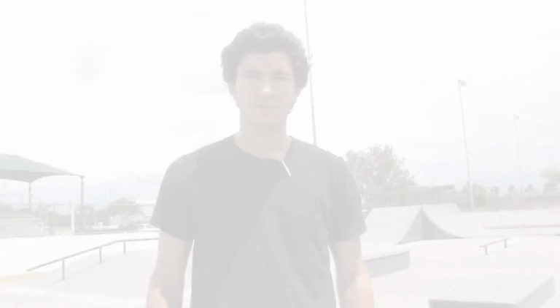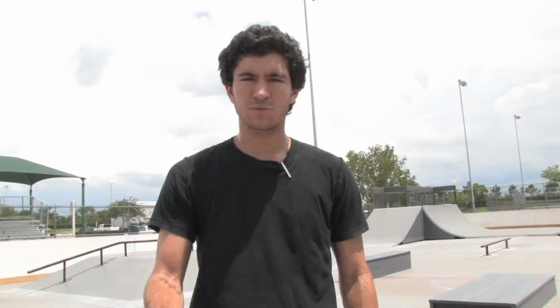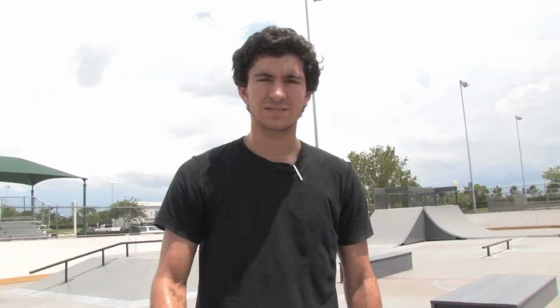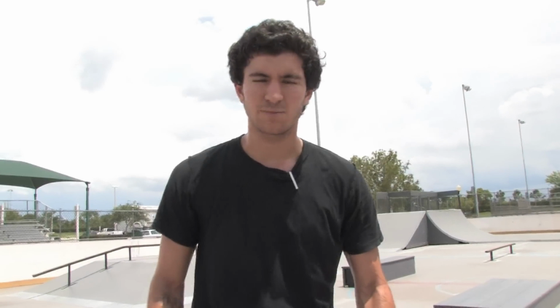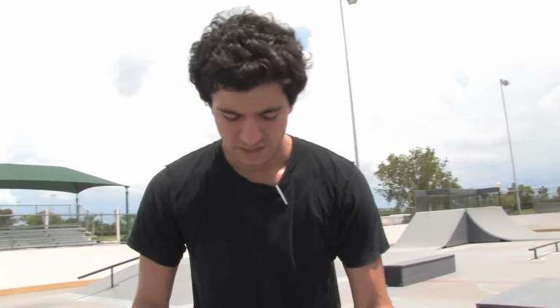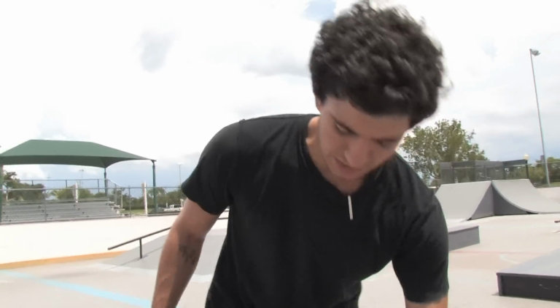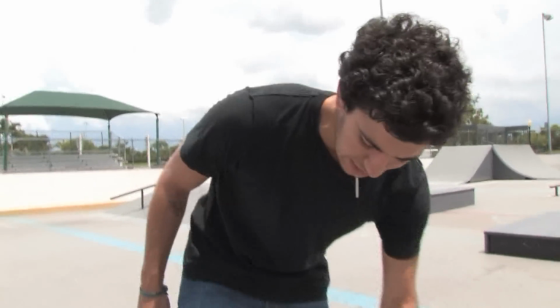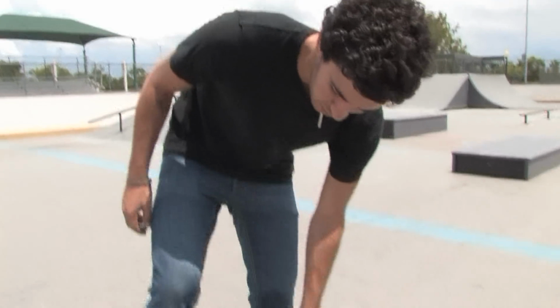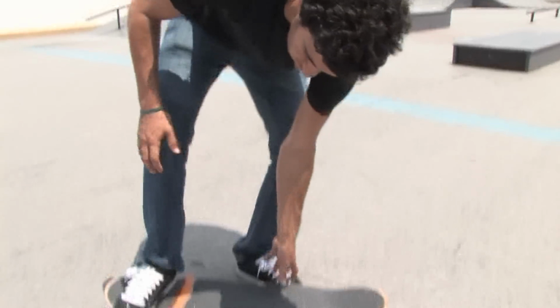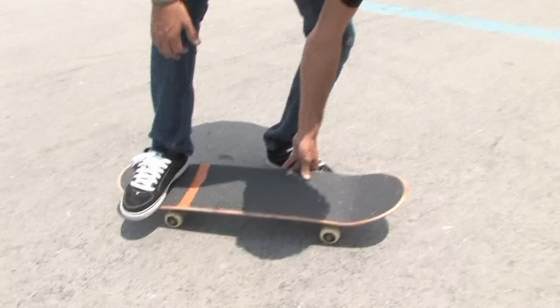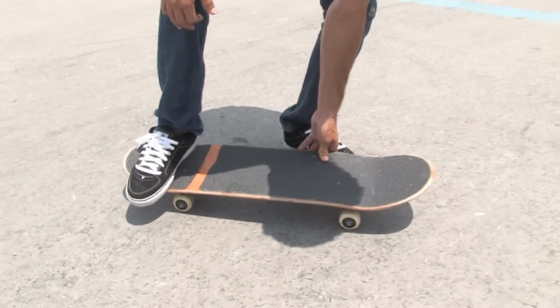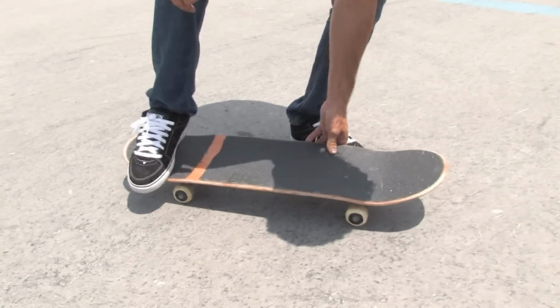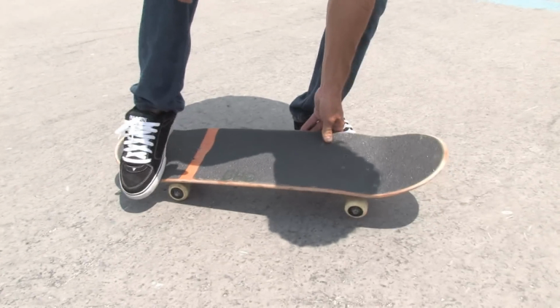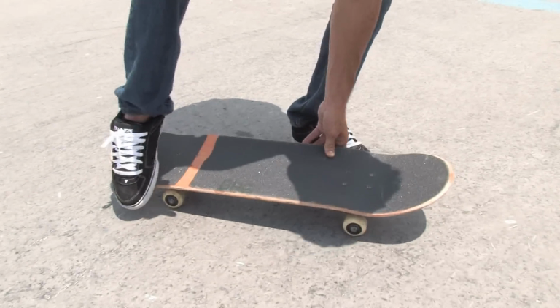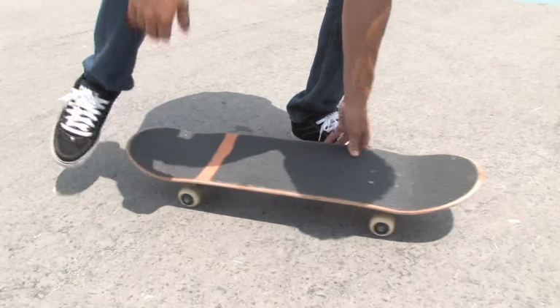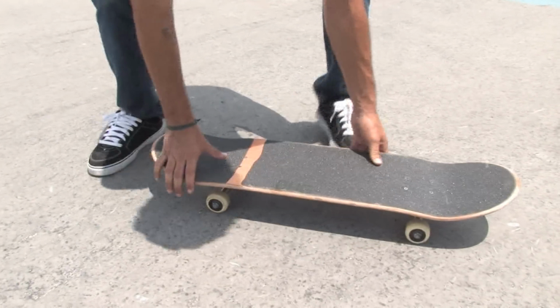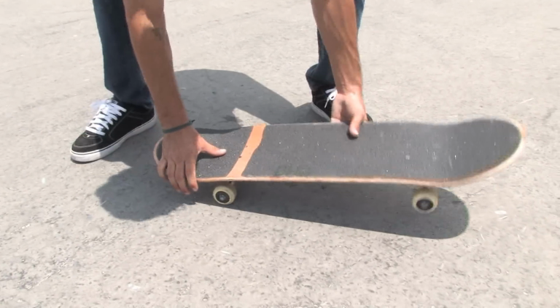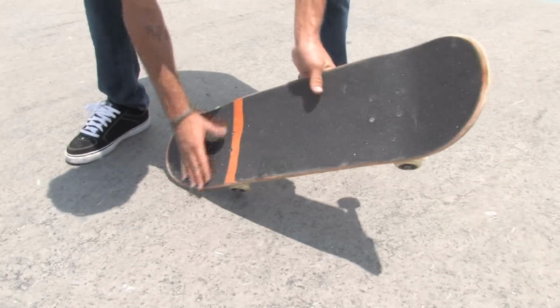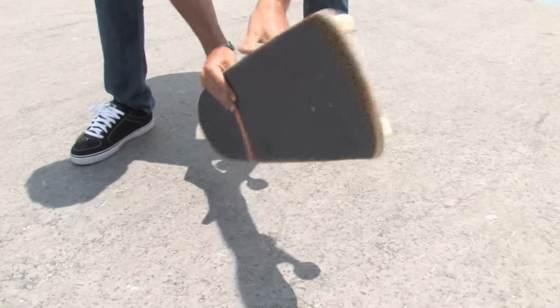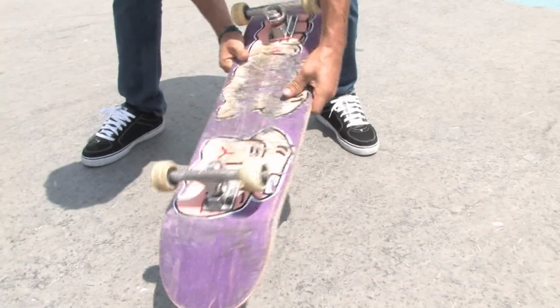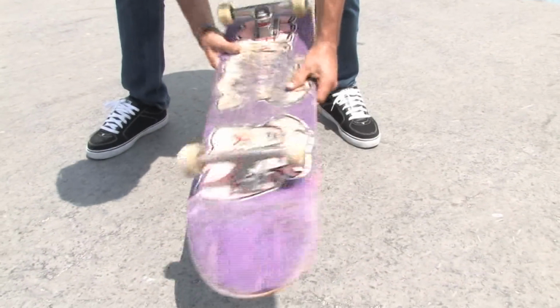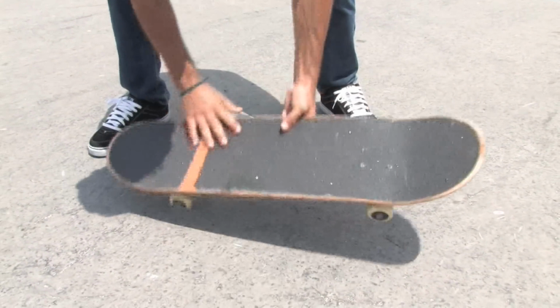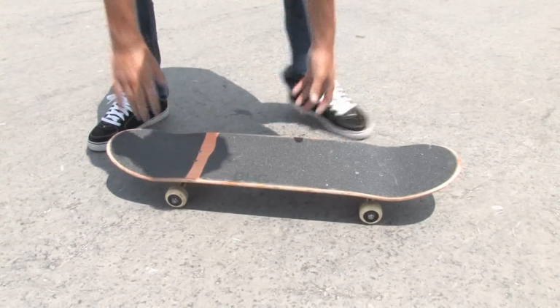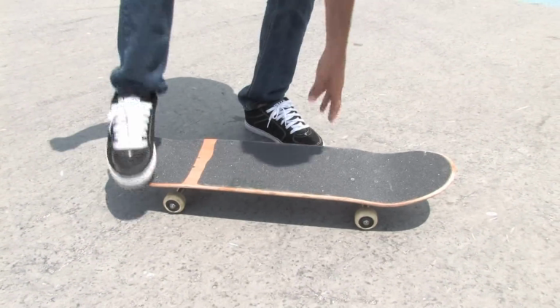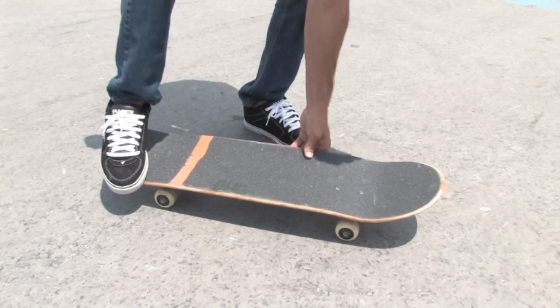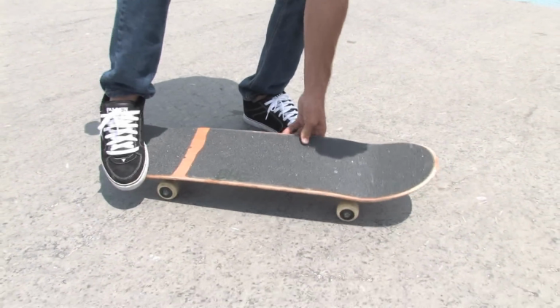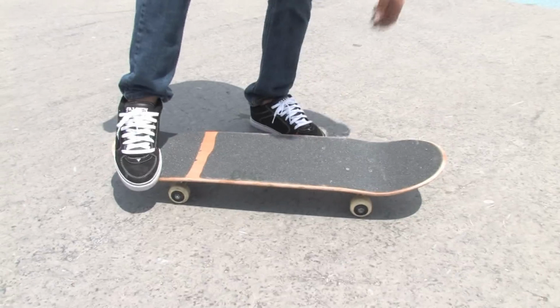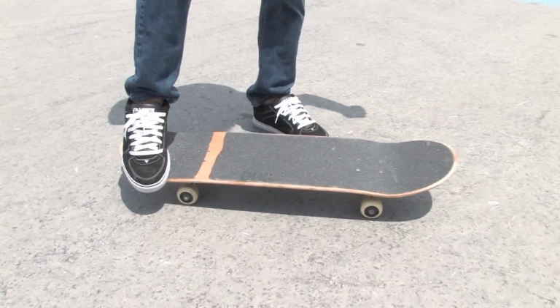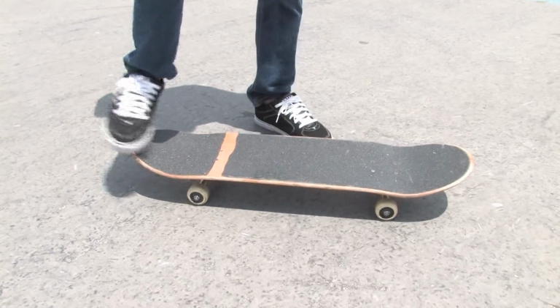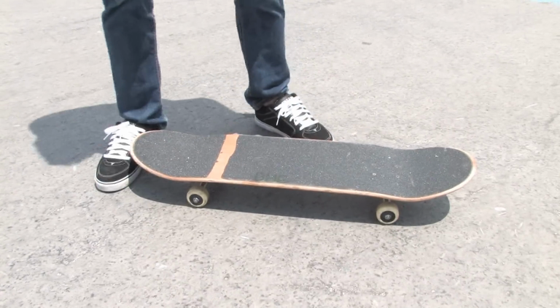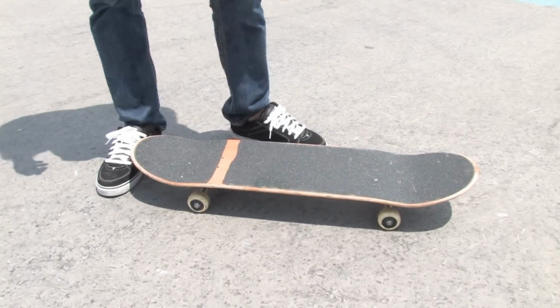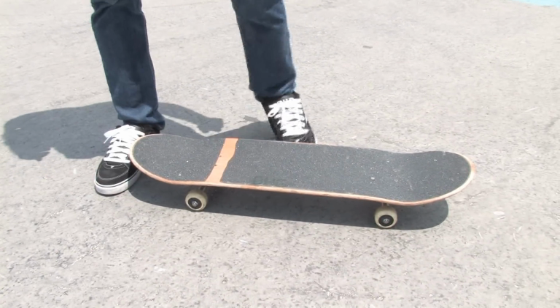The thing to remember when attempting that move is to keep your foot over the edge until it pockets it, so it pressures the board into flipping. If you don't pocket the back of your foot, it's not going to flip in the right formation that you want.